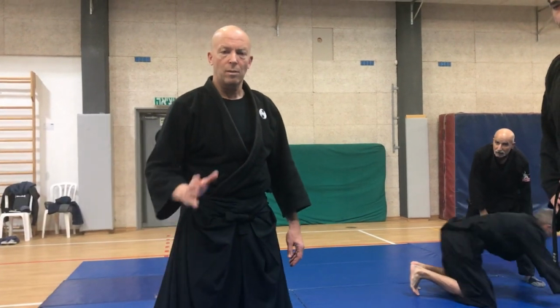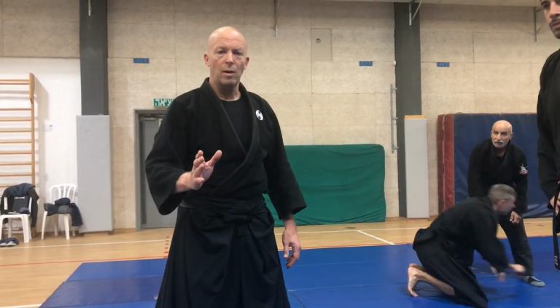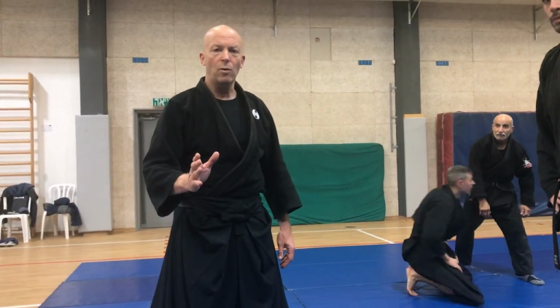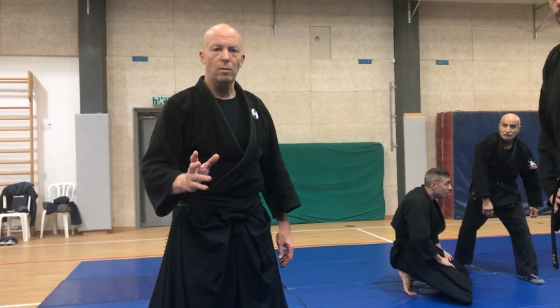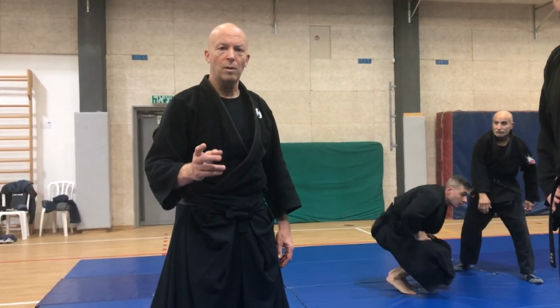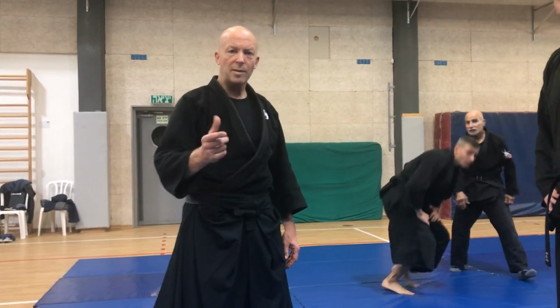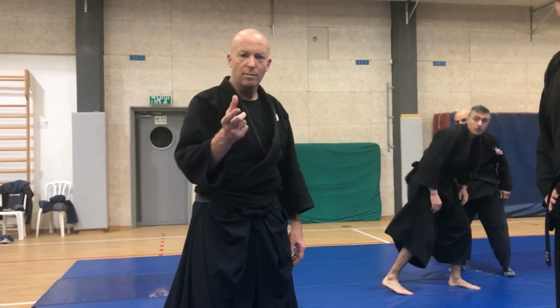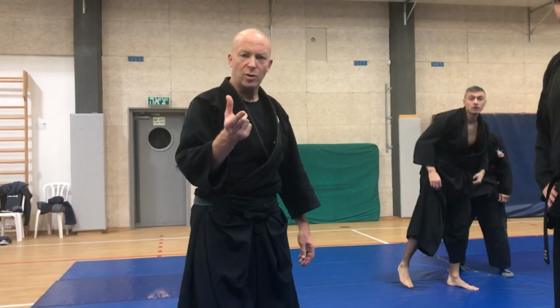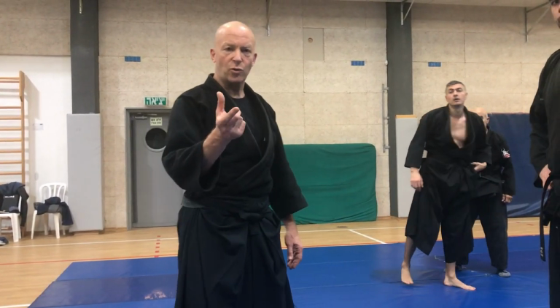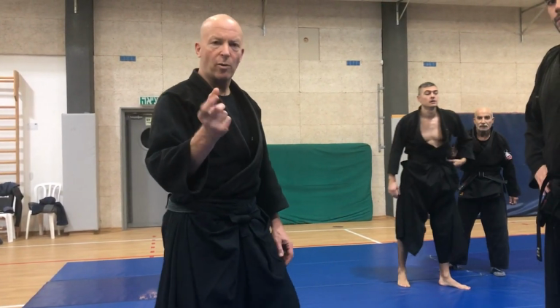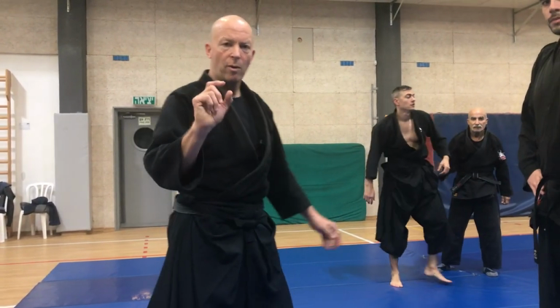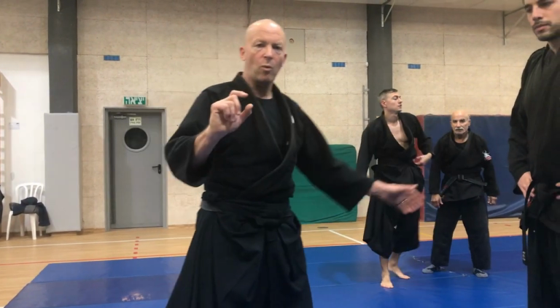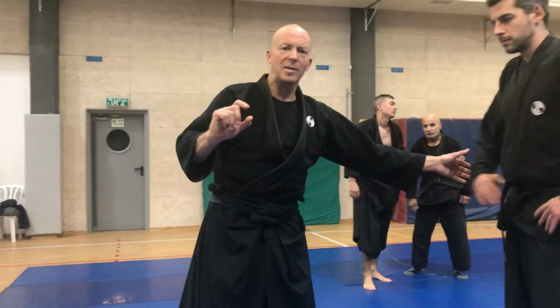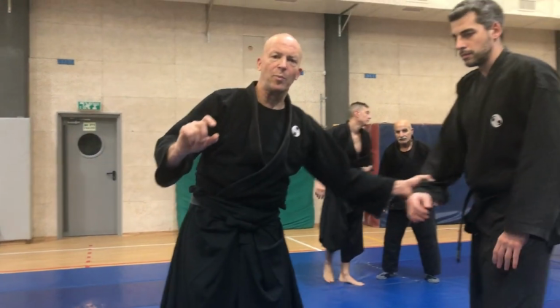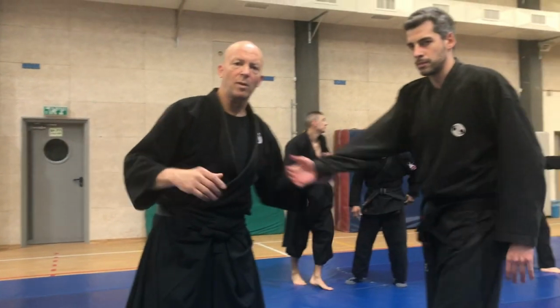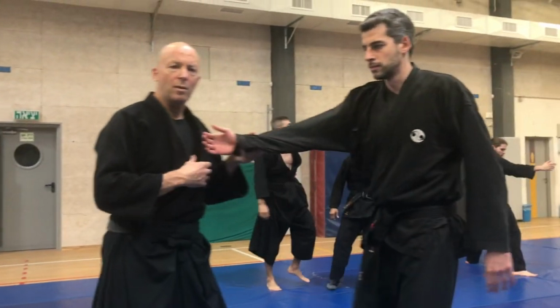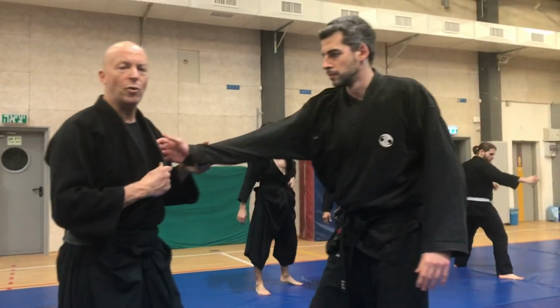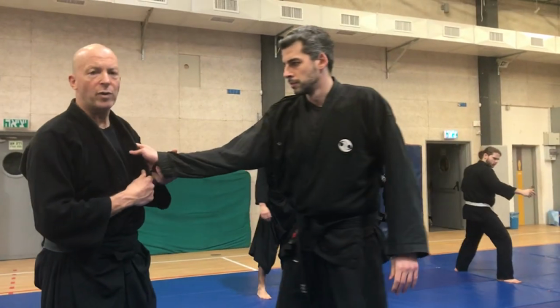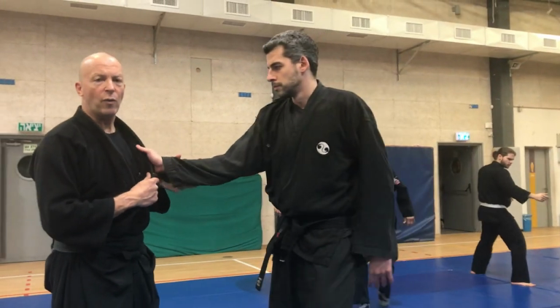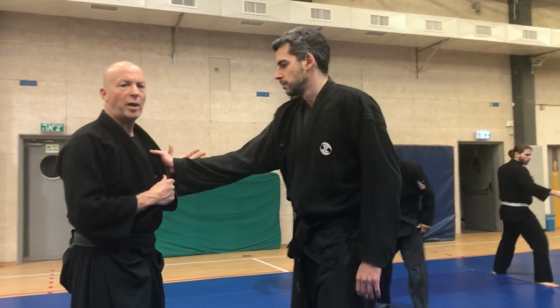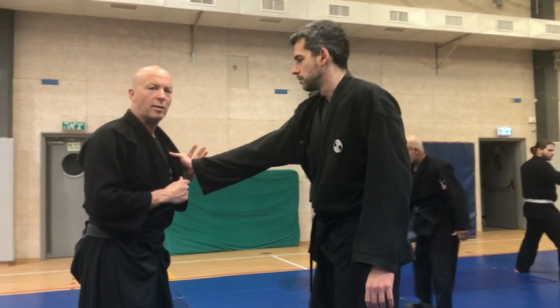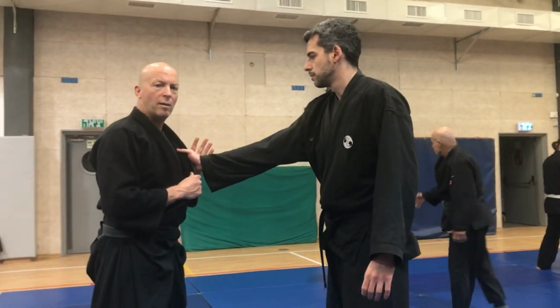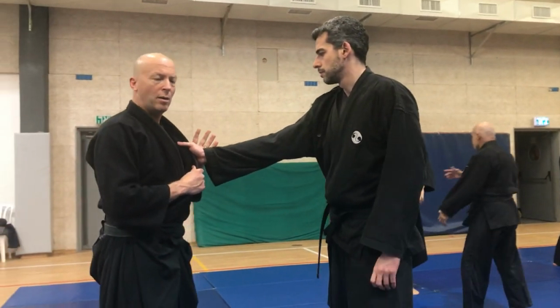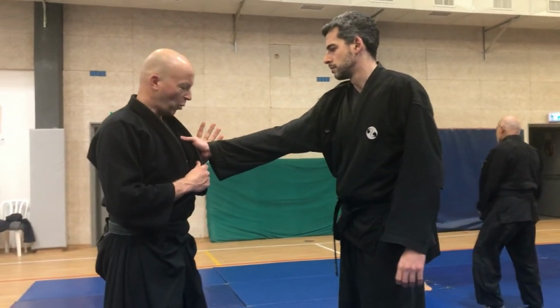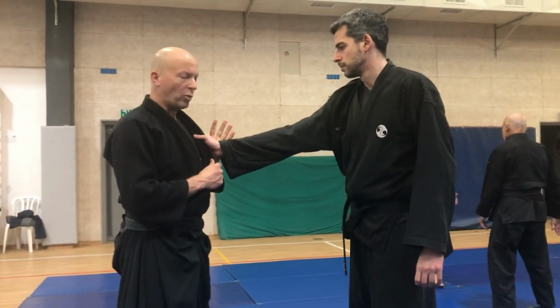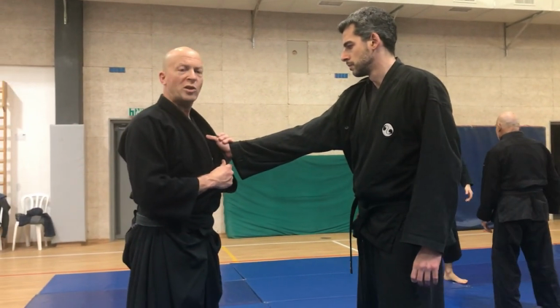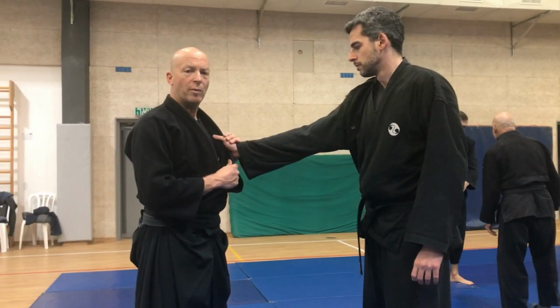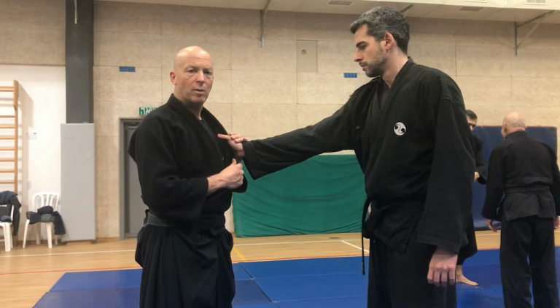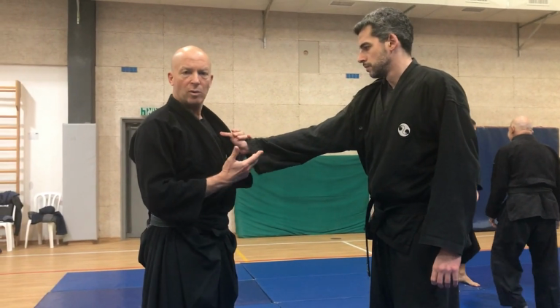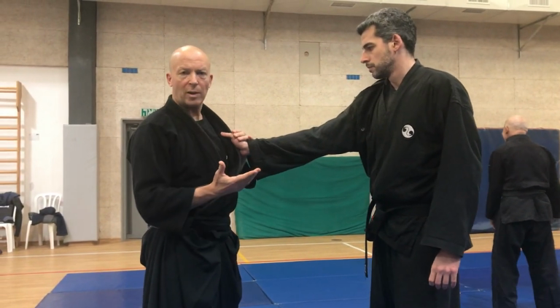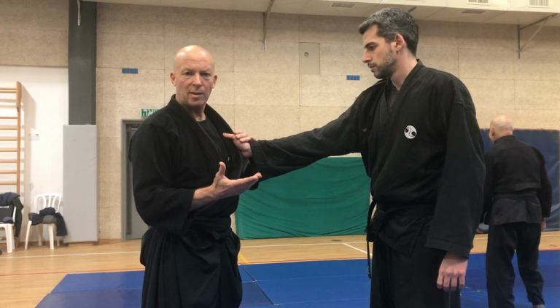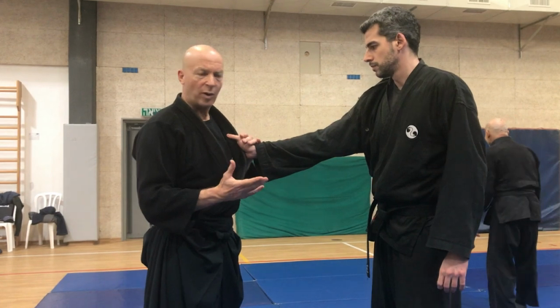Hello. Let's train on one simple derivative of many kata. Opponent holds me. What does this mean?